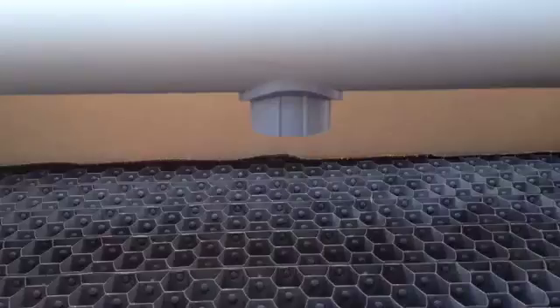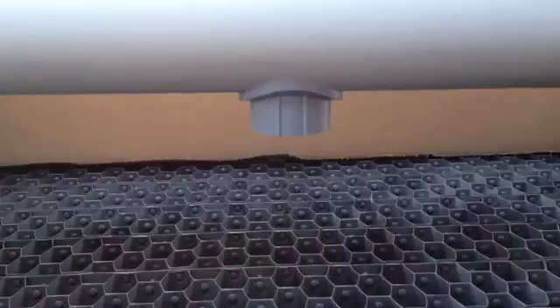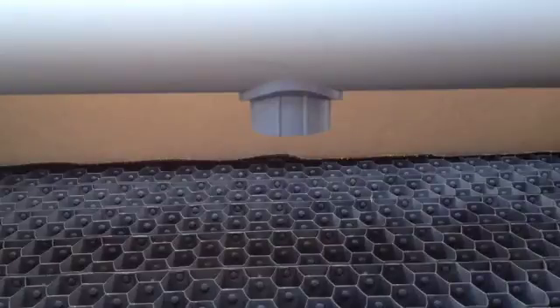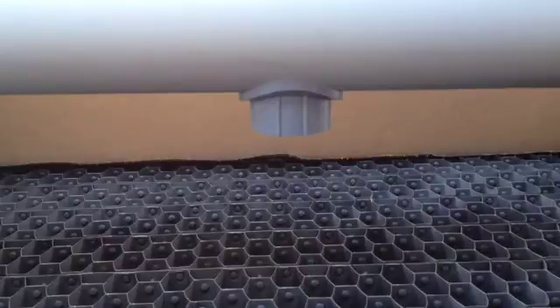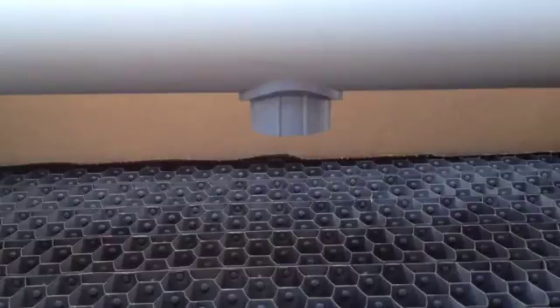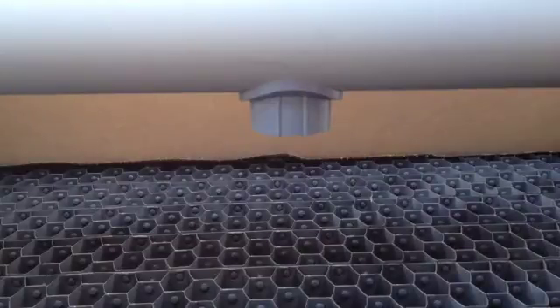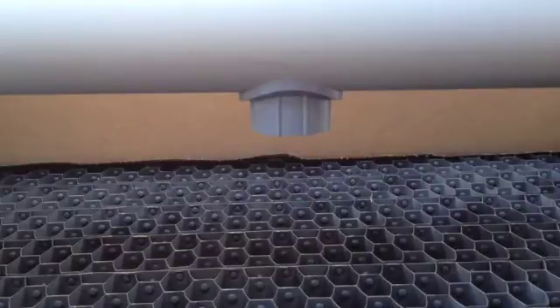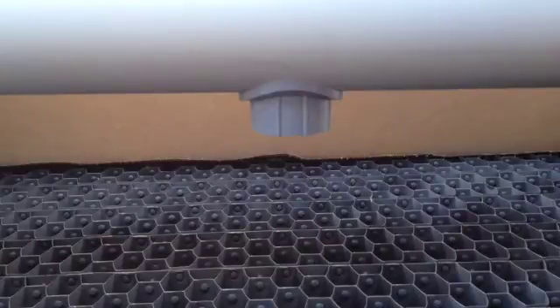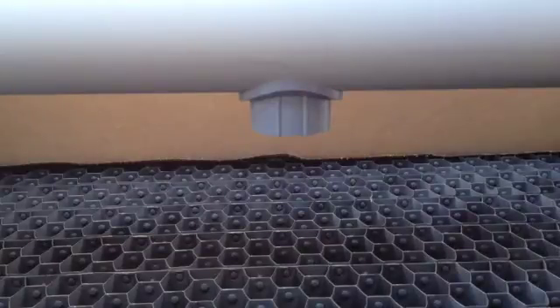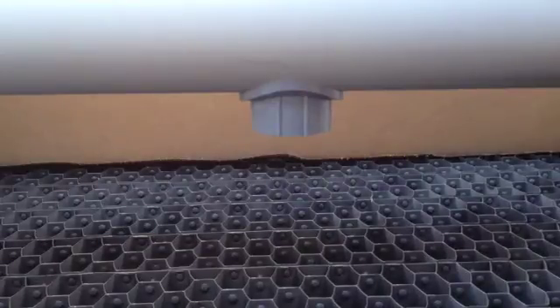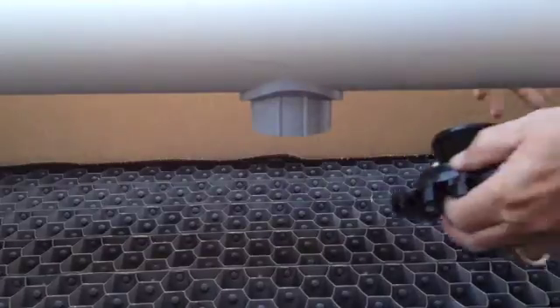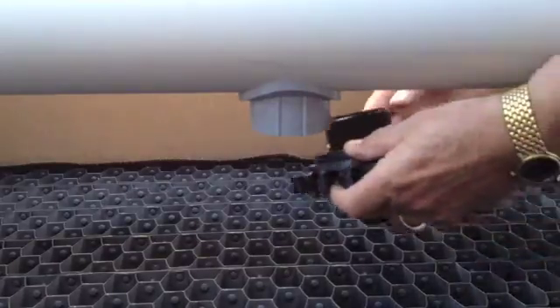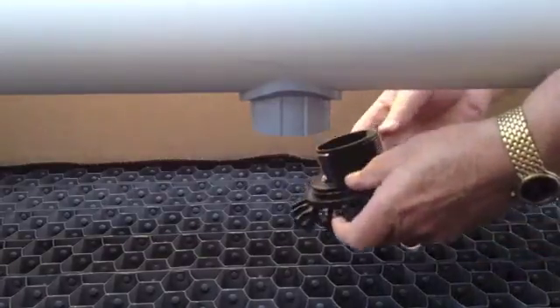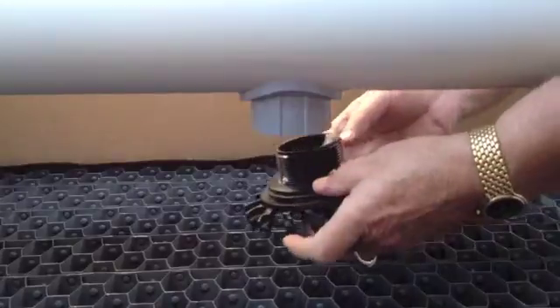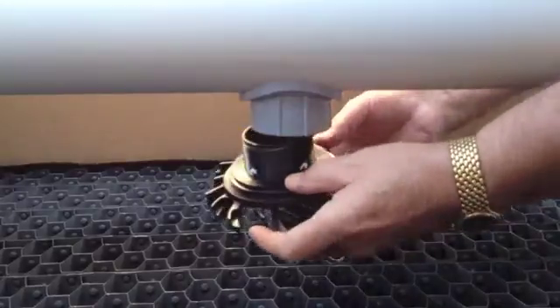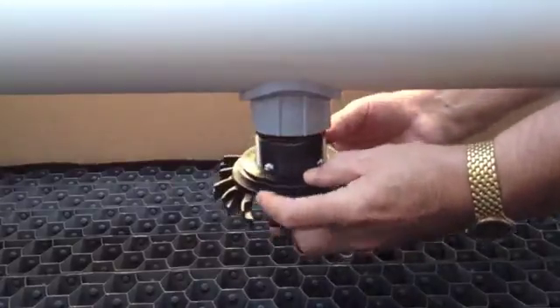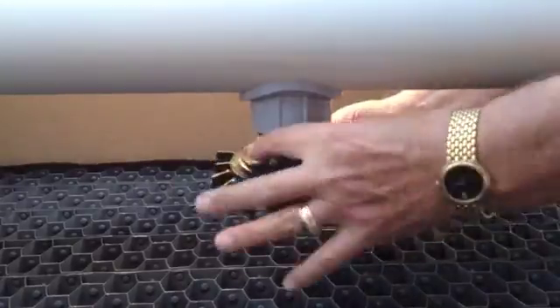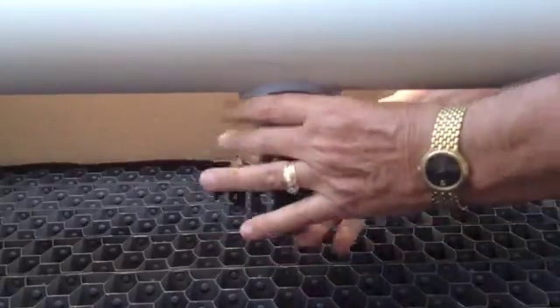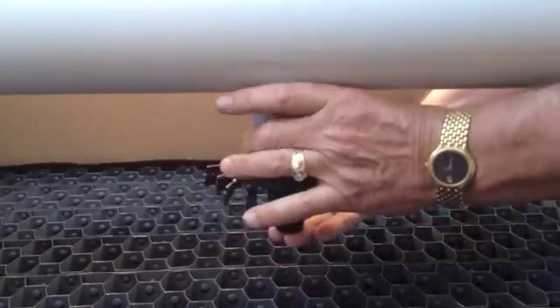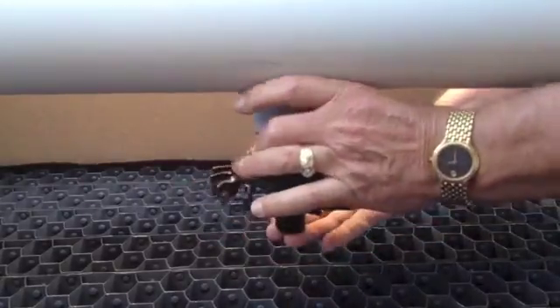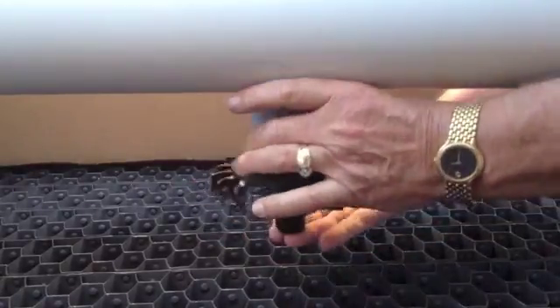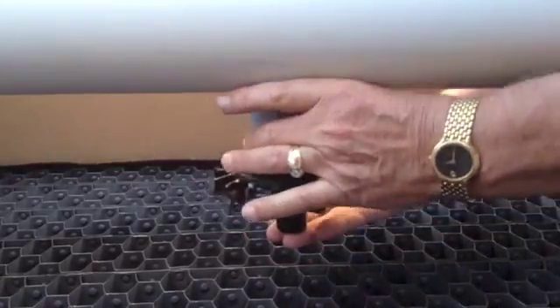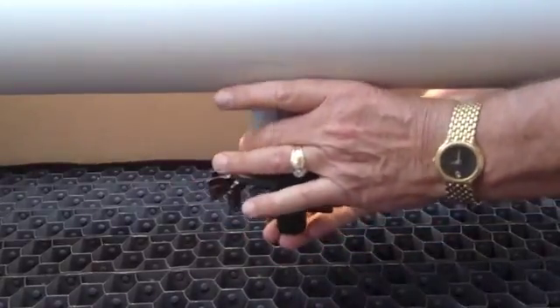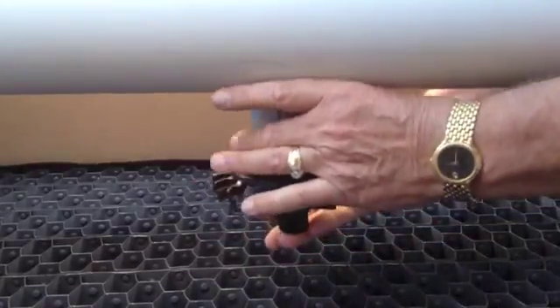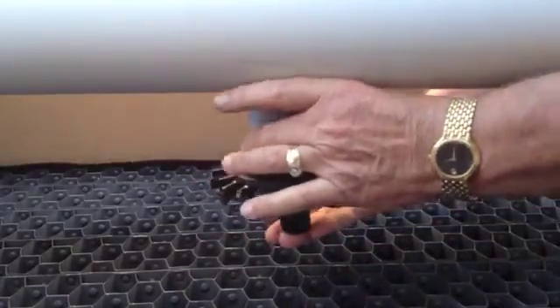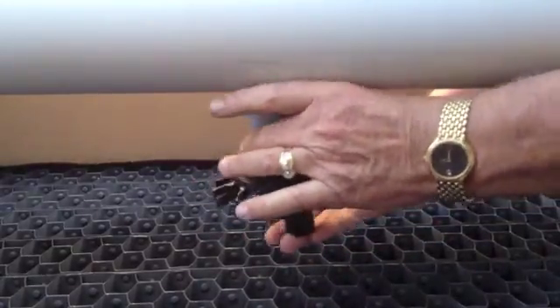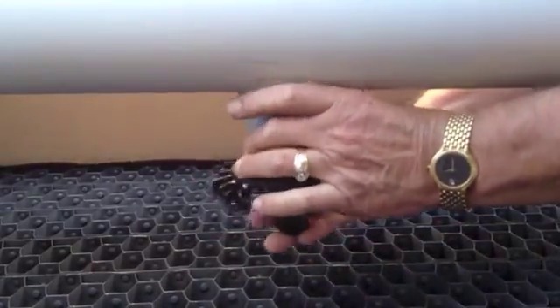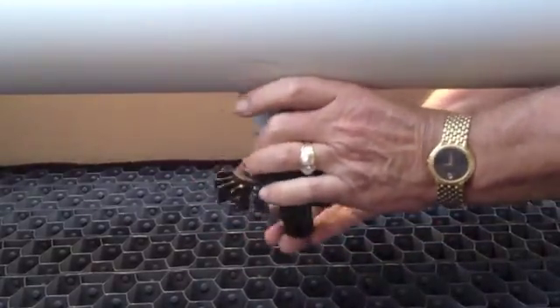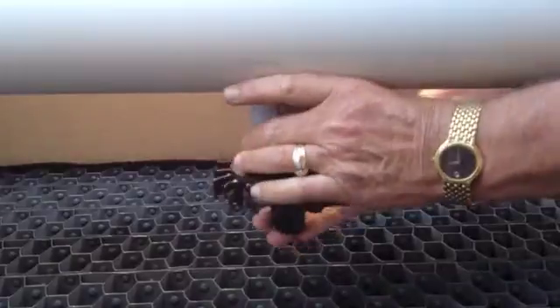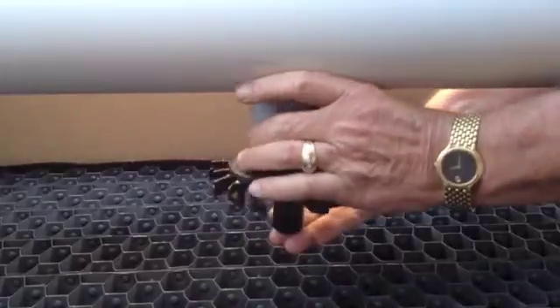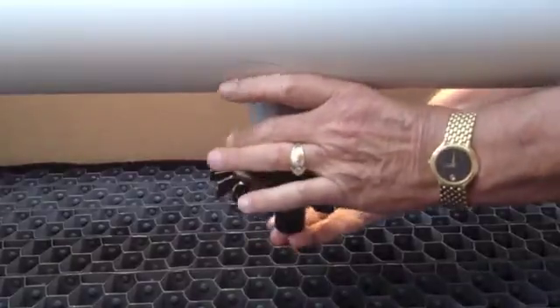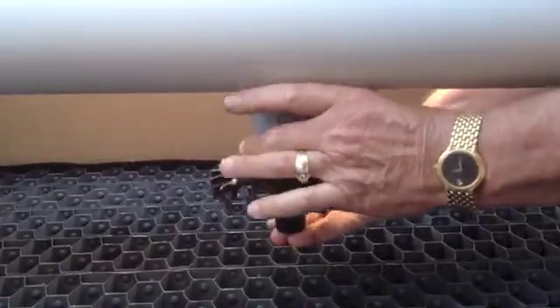Today I want to show you how you can install the variable flow nozzle. The variable flow nozzle can be screwed into the threaded adapter by hand — that's one of the great things about it.